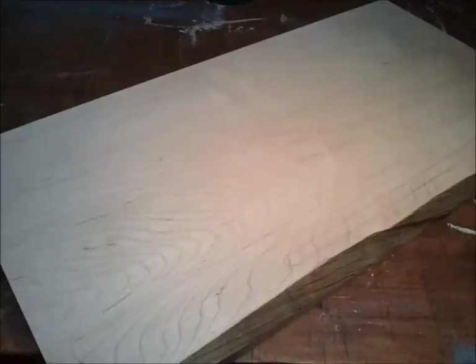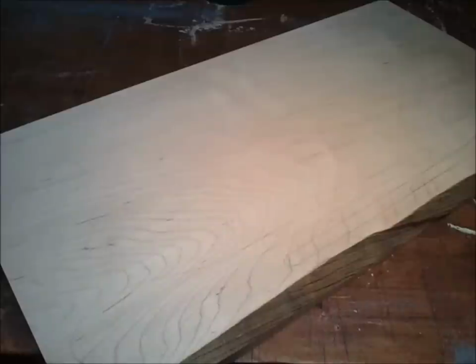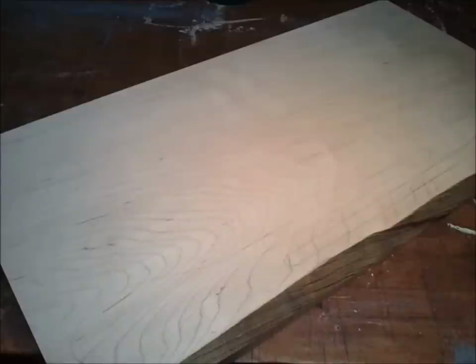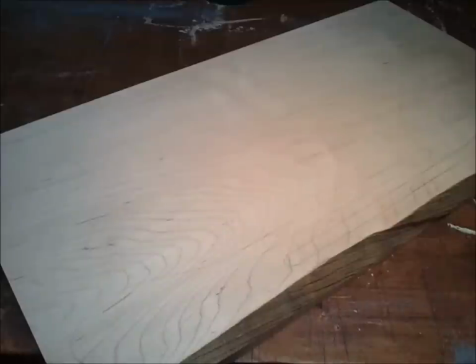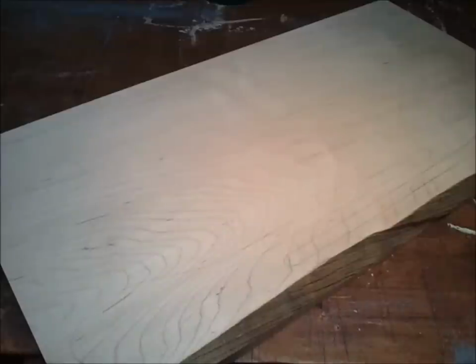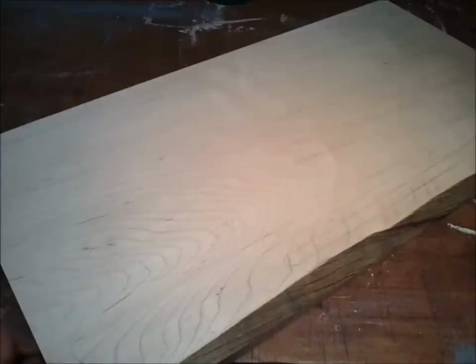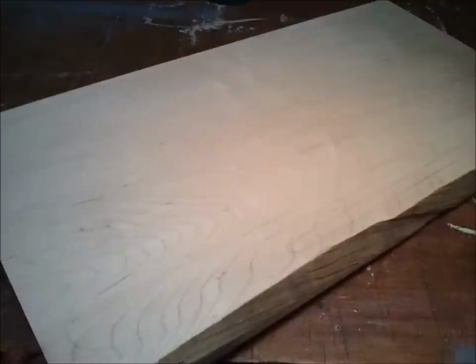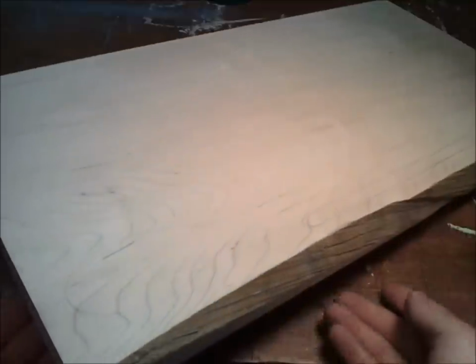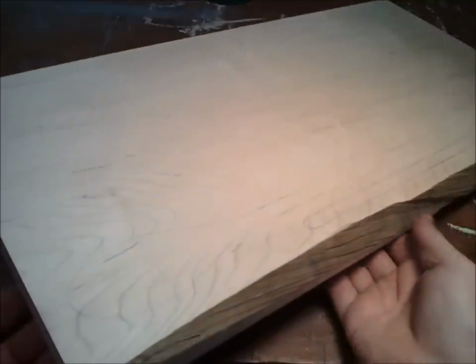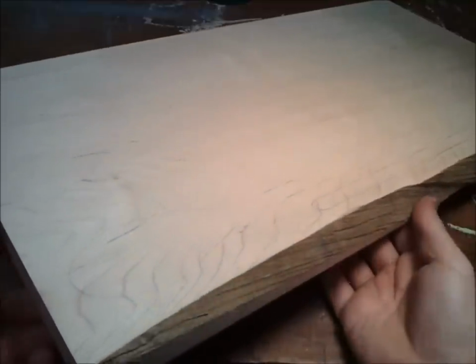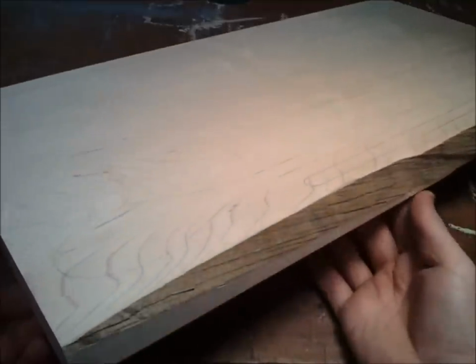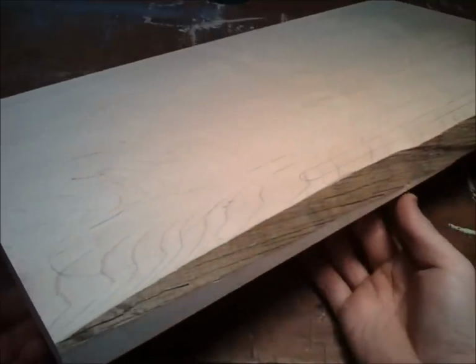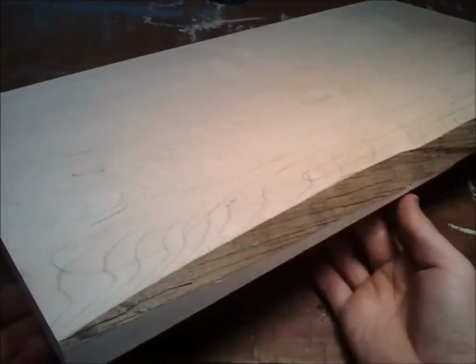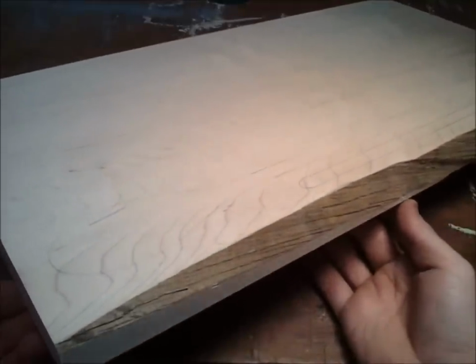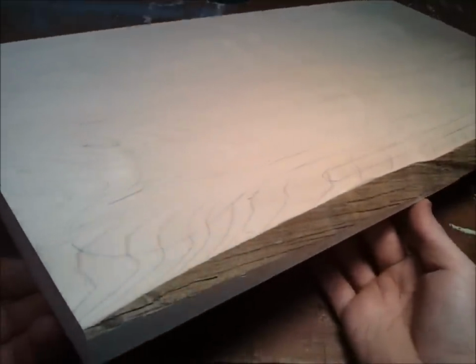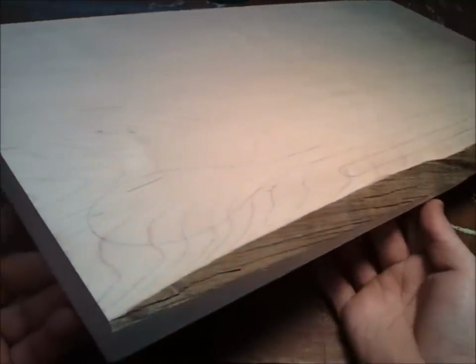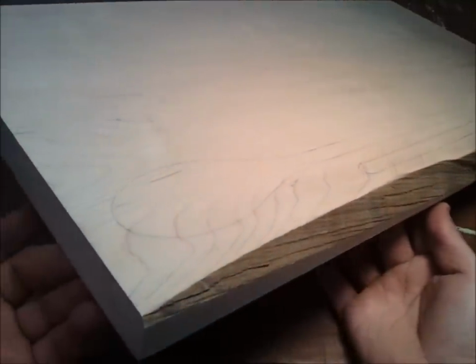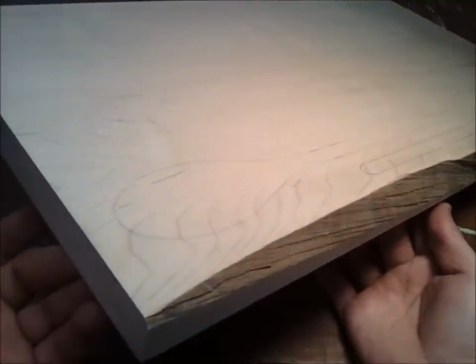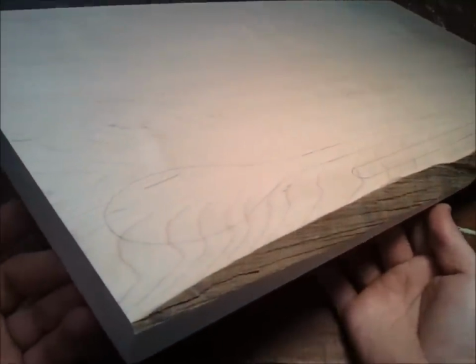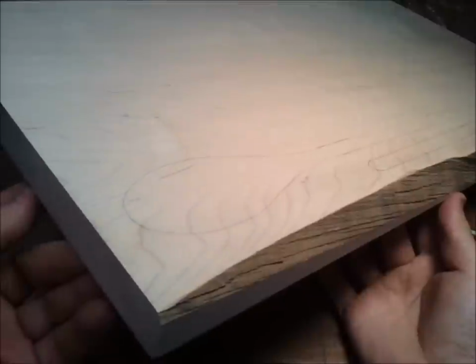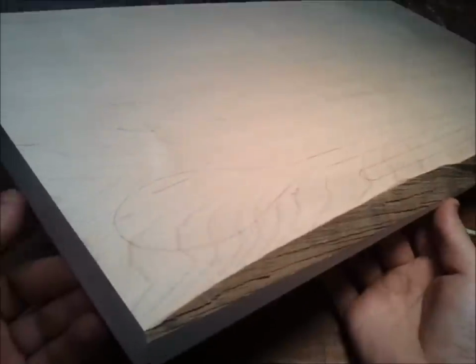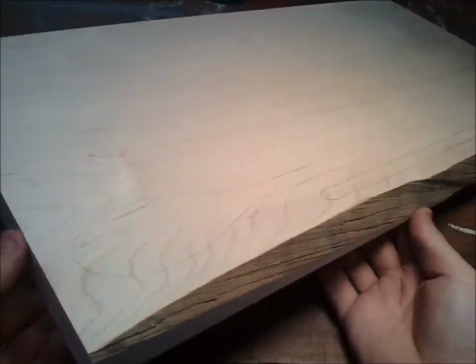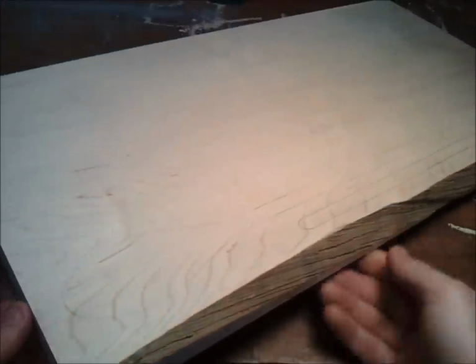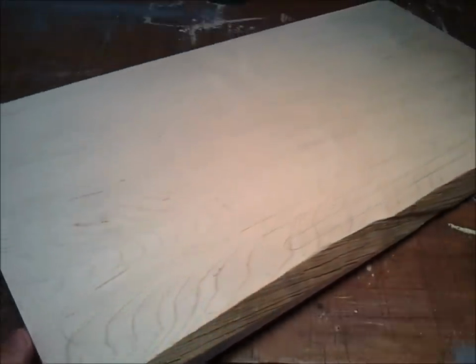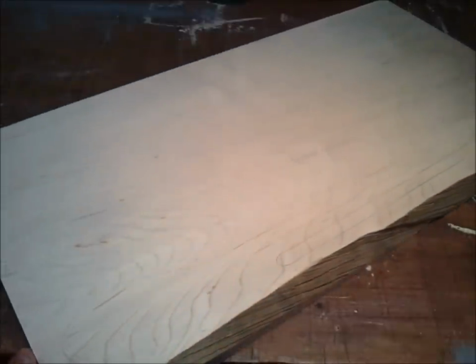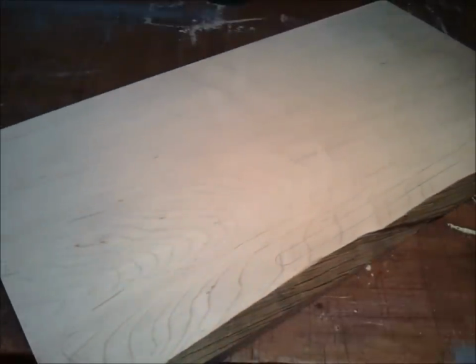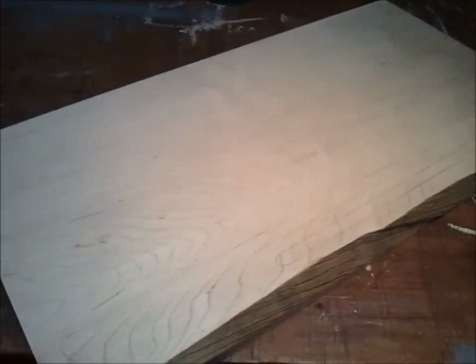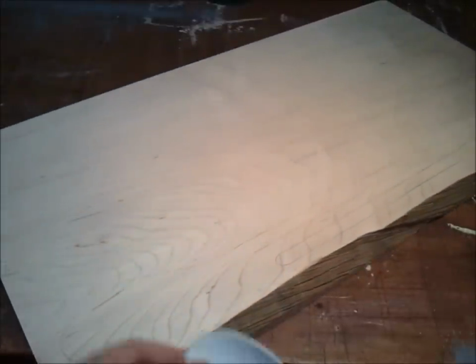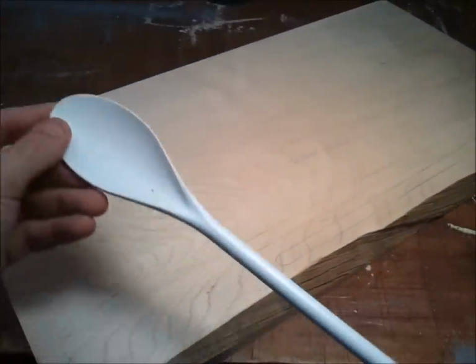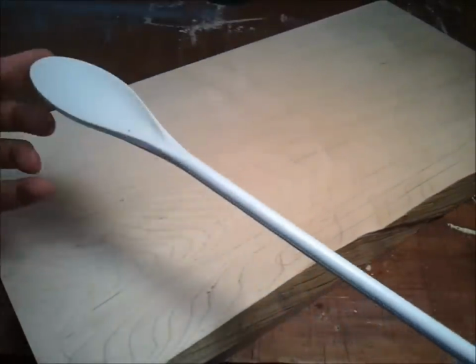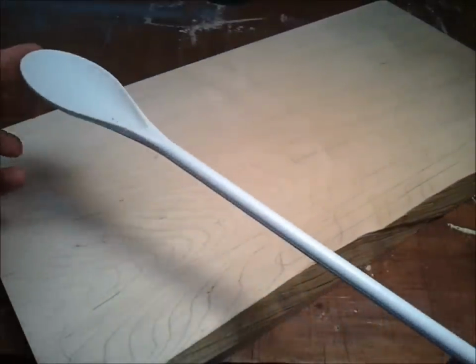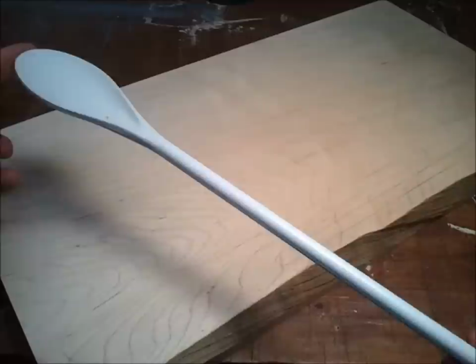I think this will make a pretty interesting video because I plan on using some relatively different techniques. What I've done is I've taken a piece of 1 inch hard maple stock and I've traced out a couple of spoons onto it.